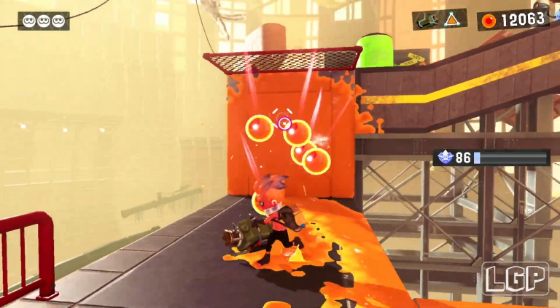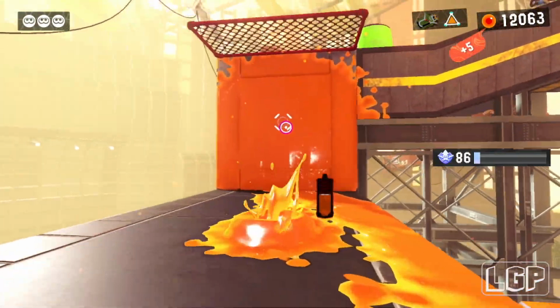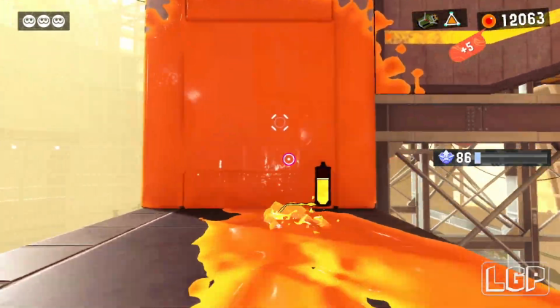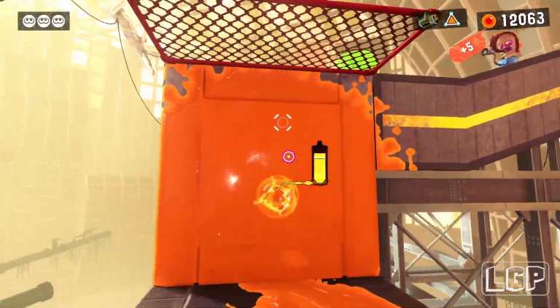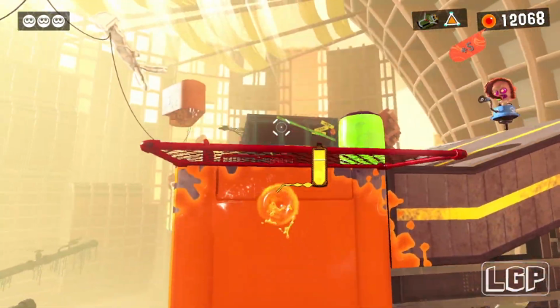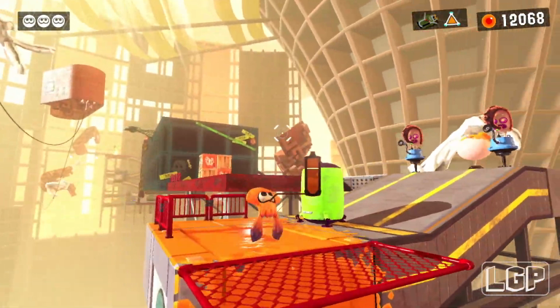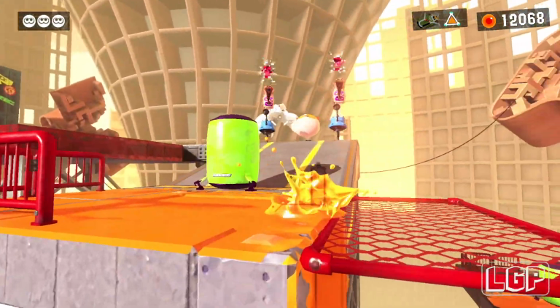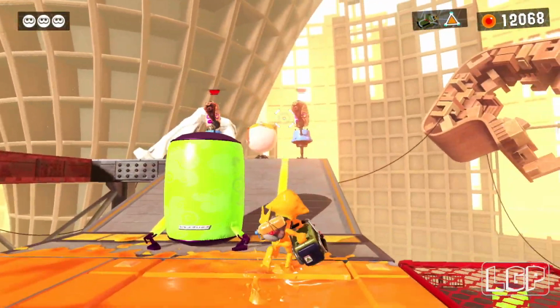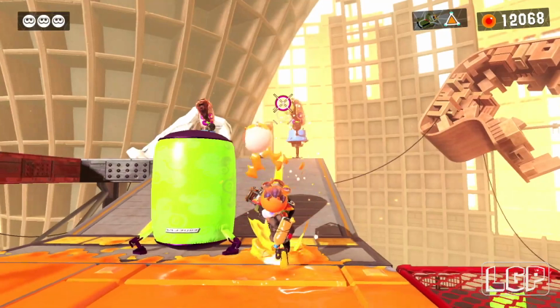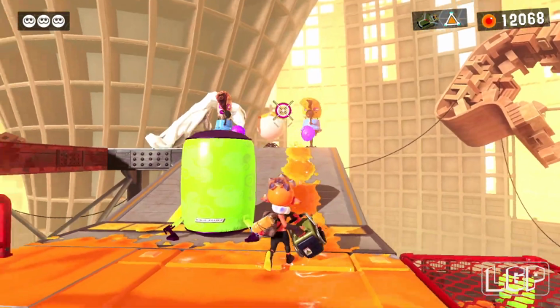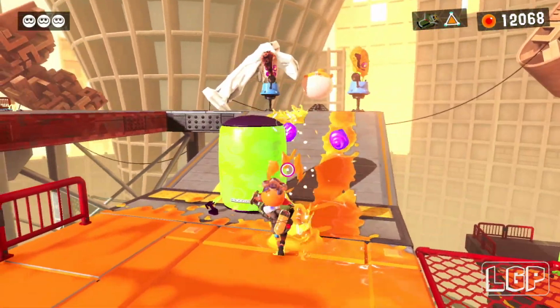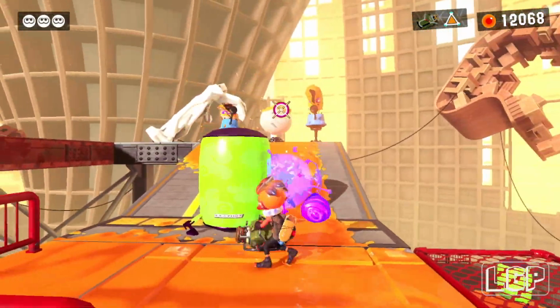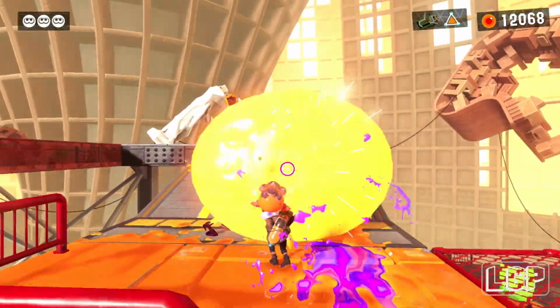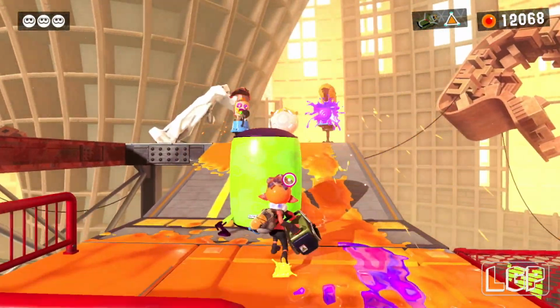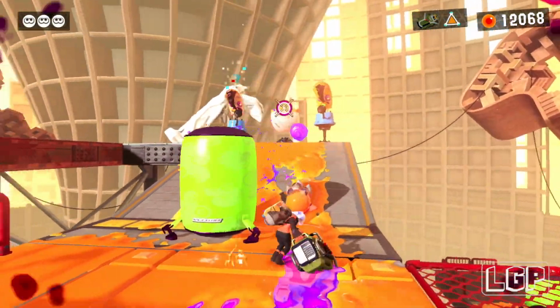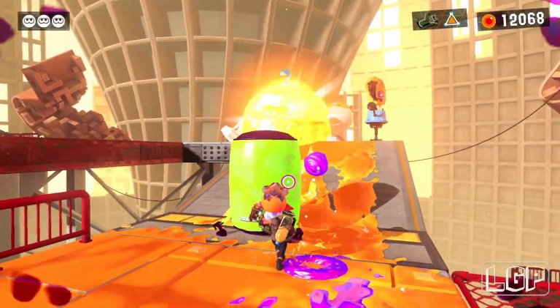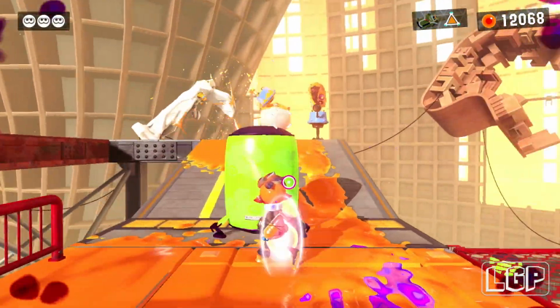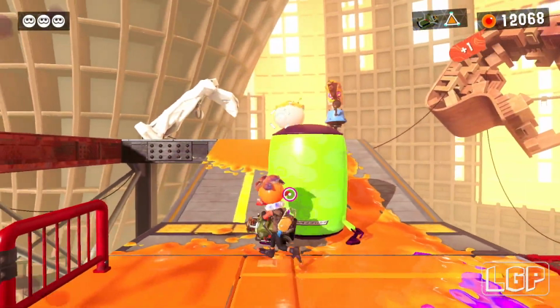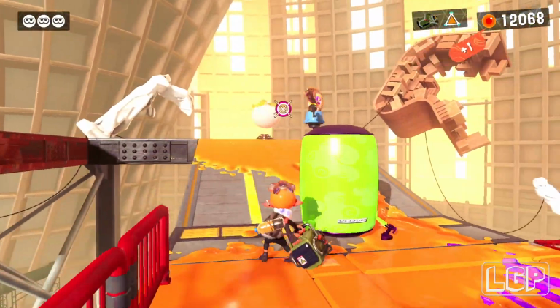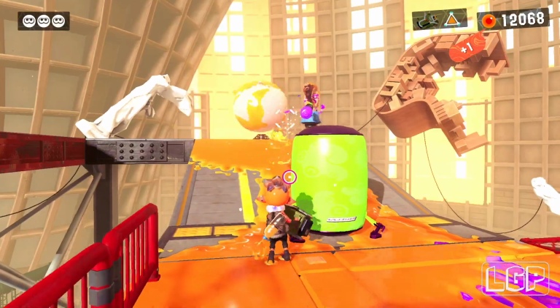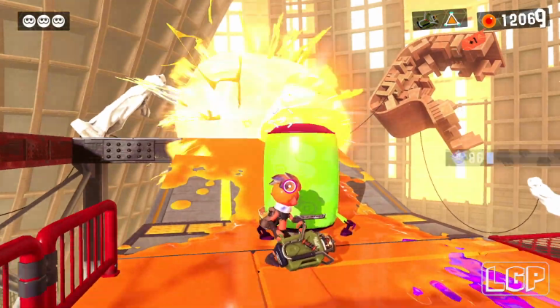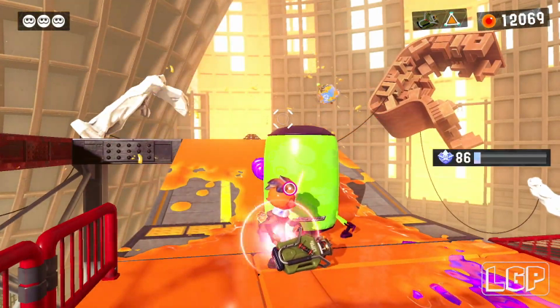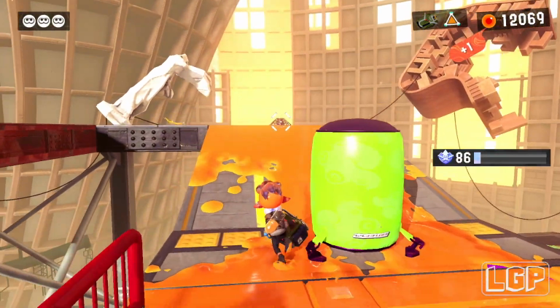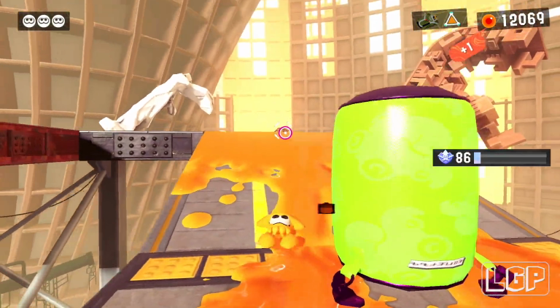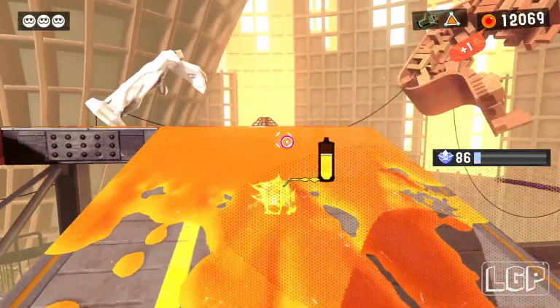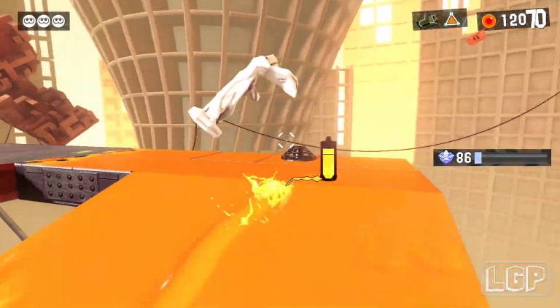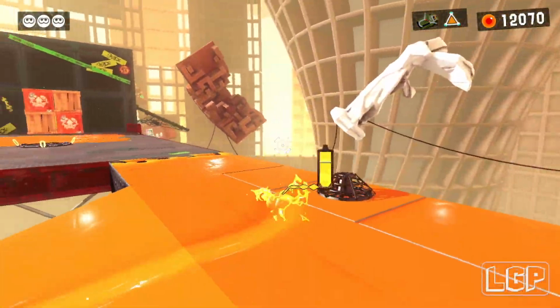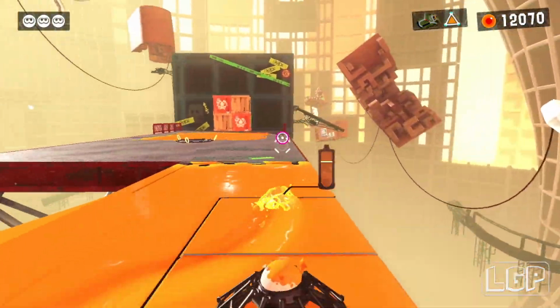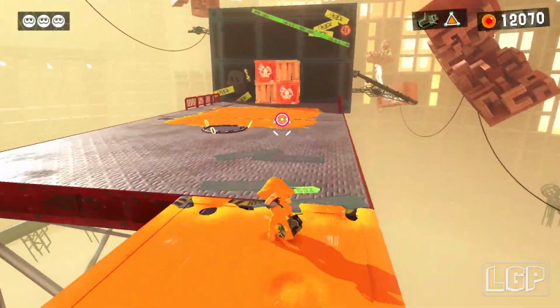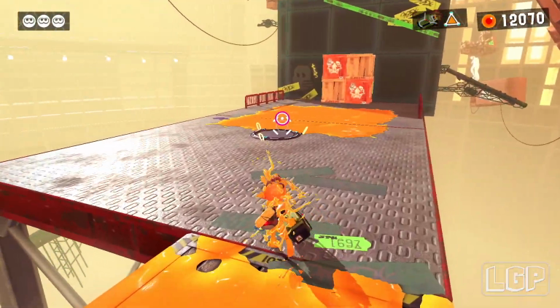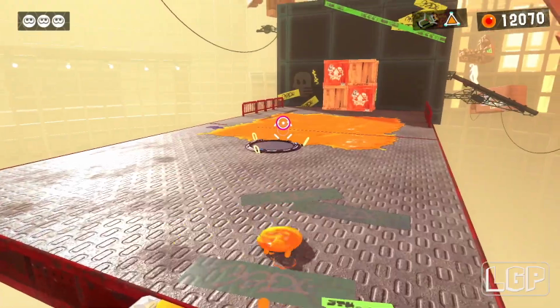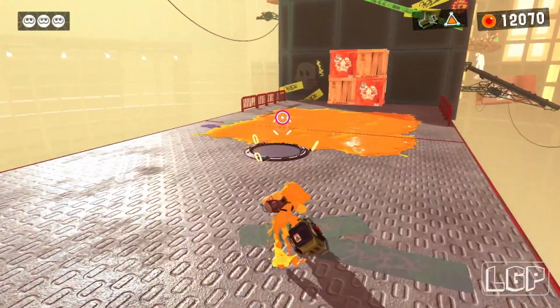Don't forget to get these eggs in here on this wall and splash the wall, and then you can just destroy that balloon over there if you can. That will explode the Octarians next to it. So not much to do really.